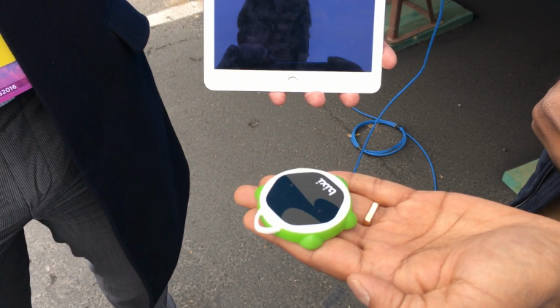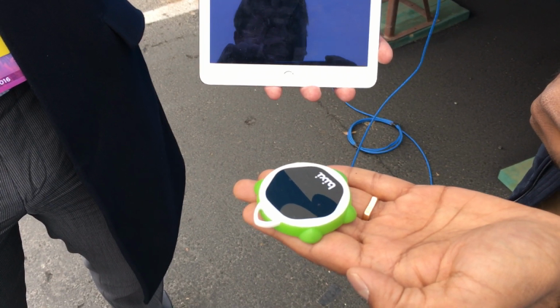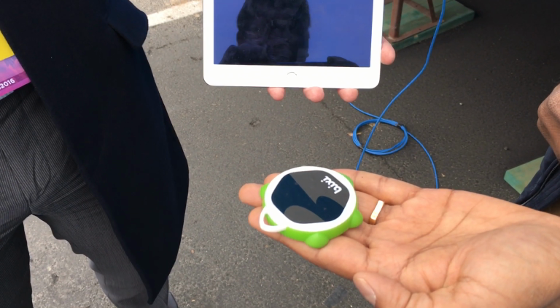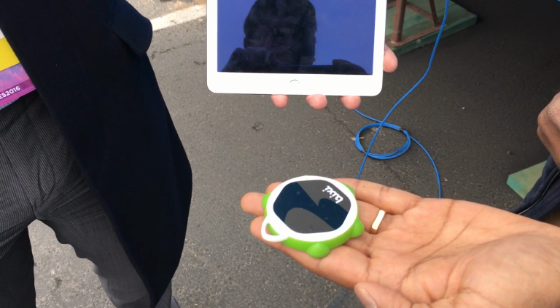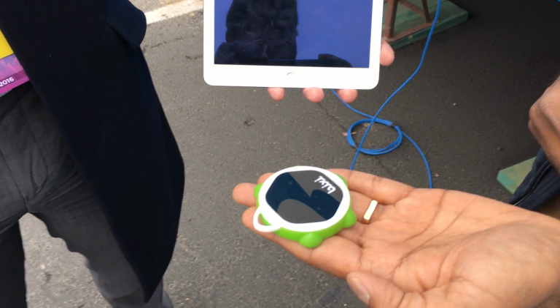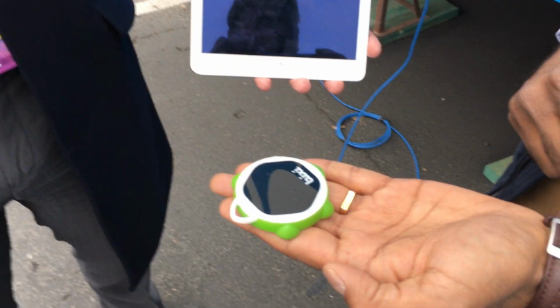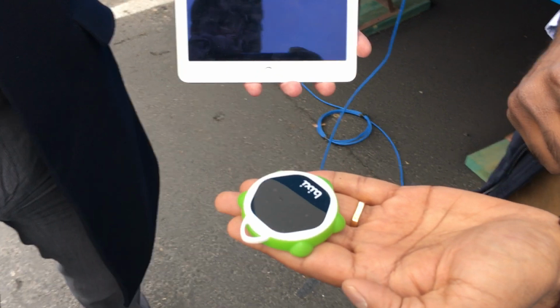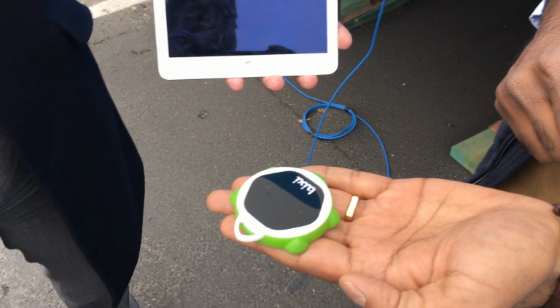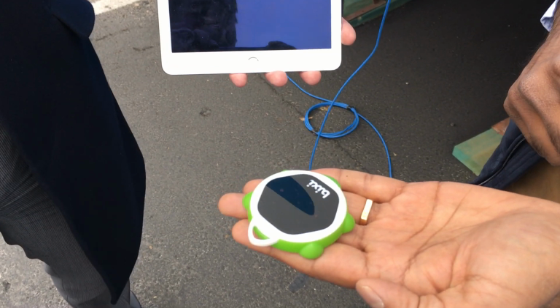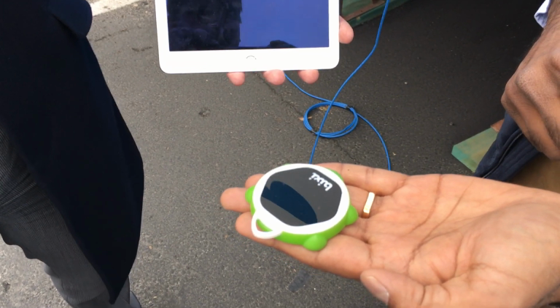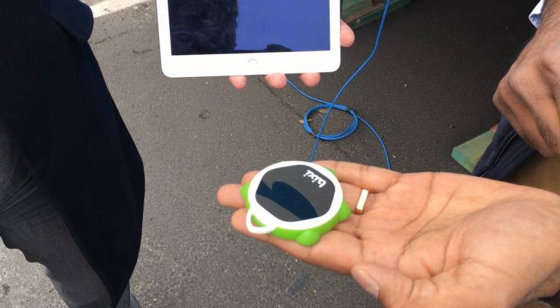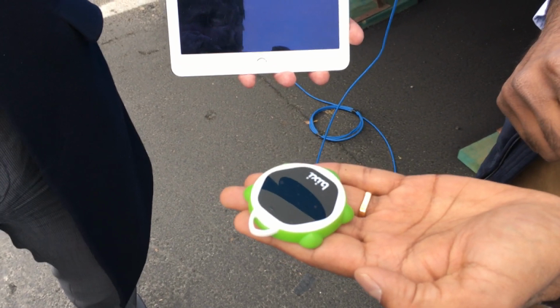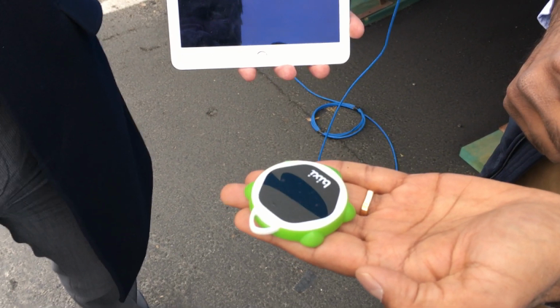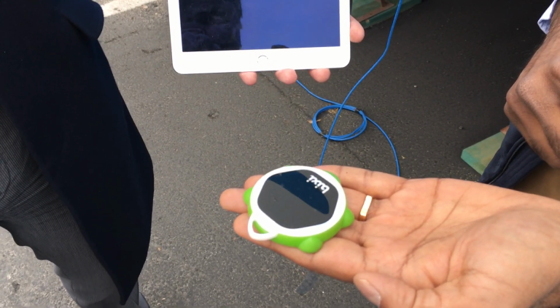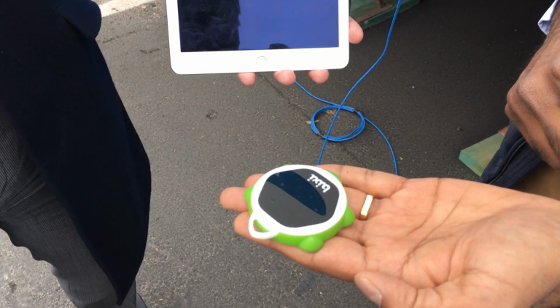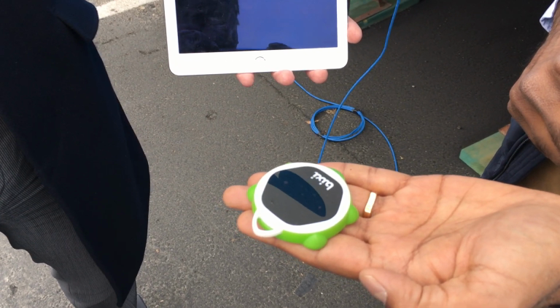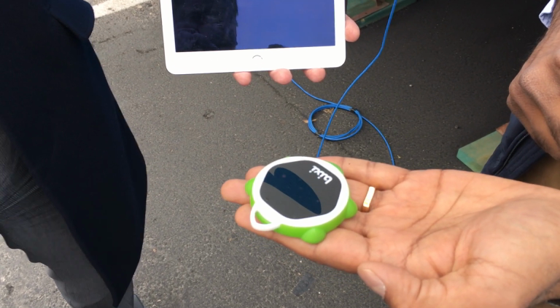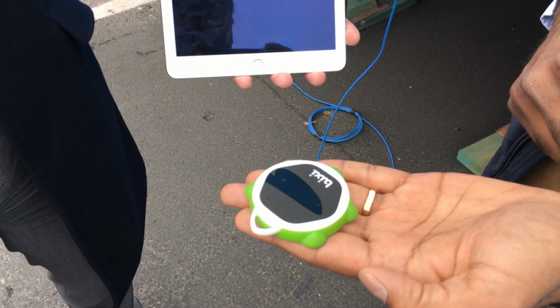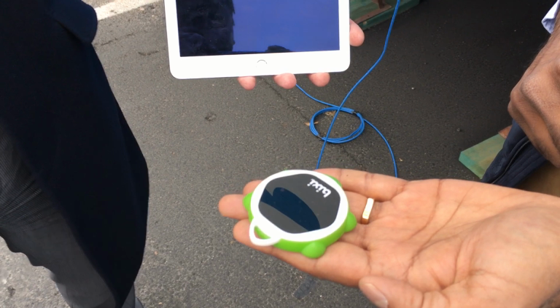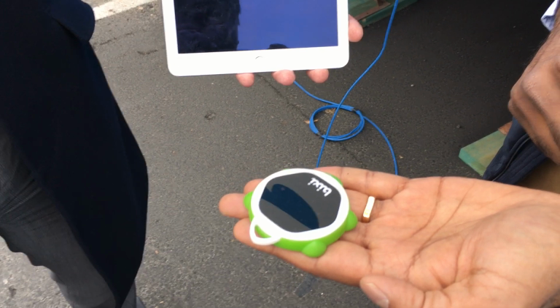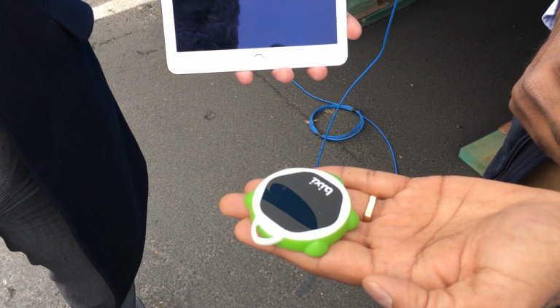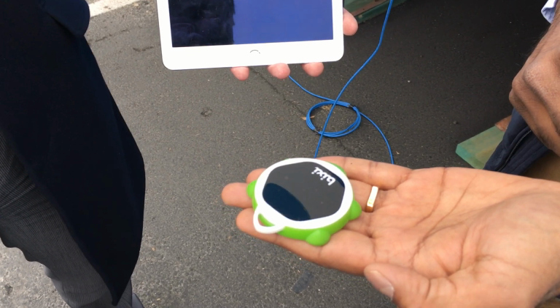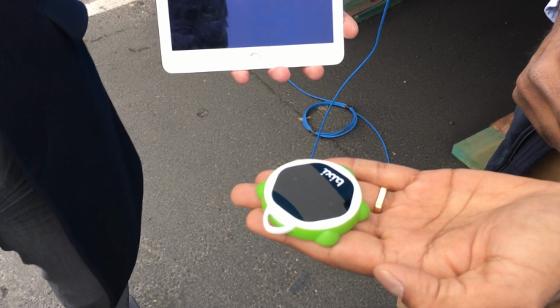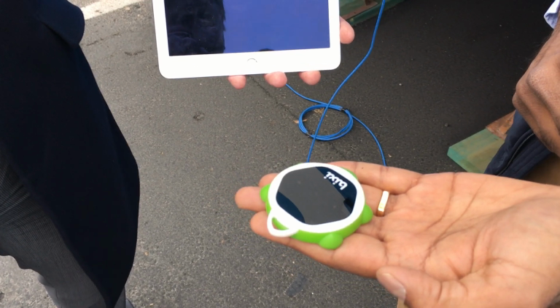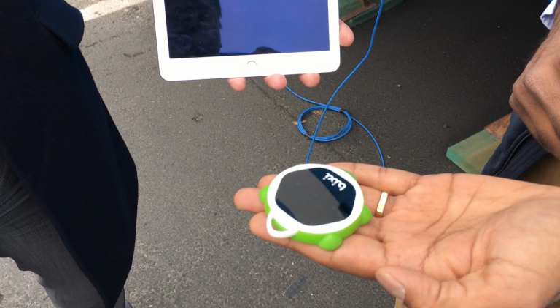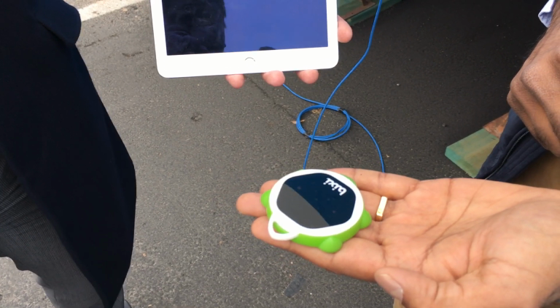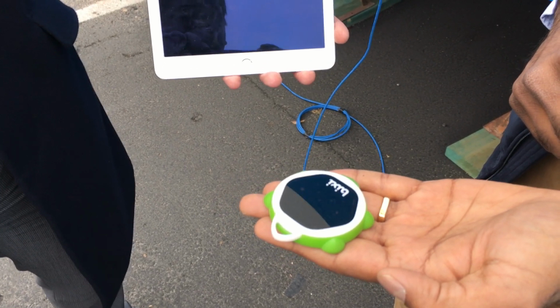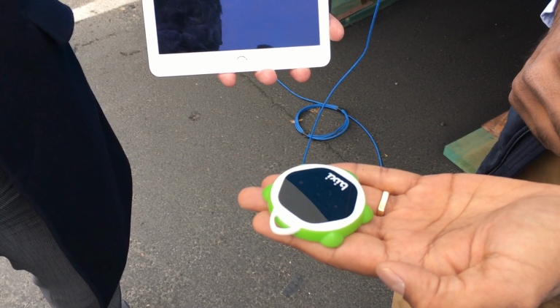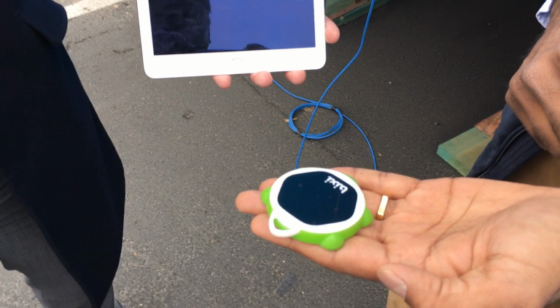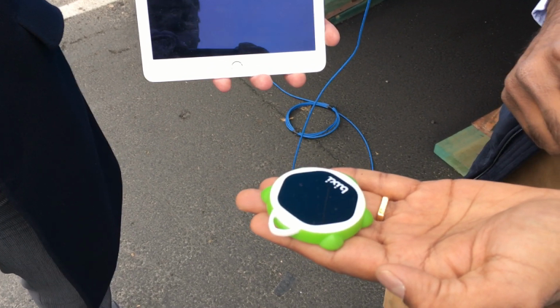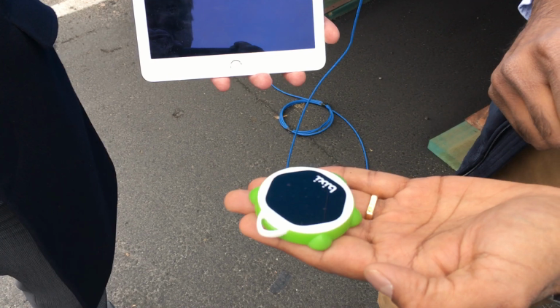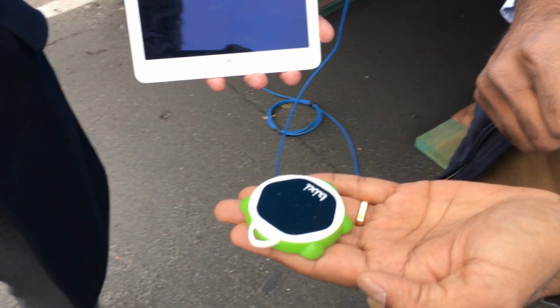your hands are covered in raw chicken and you don't want to touch your iPad, you can use gesture controls to wake your iPad out of its lock screen or your iPhone out of its lock screen, and you can navigate your iPad that way.